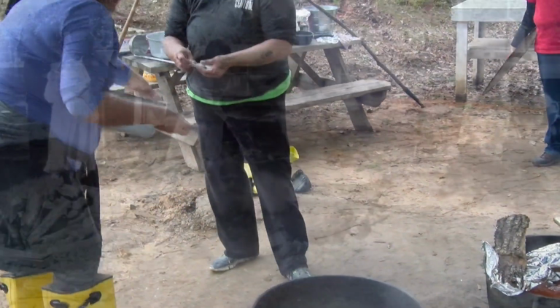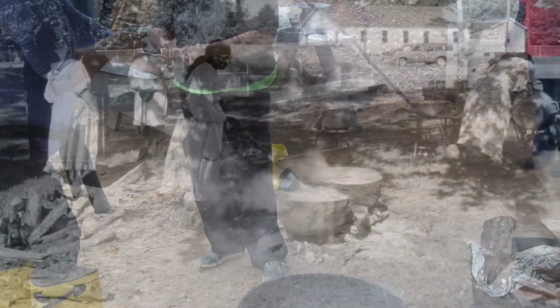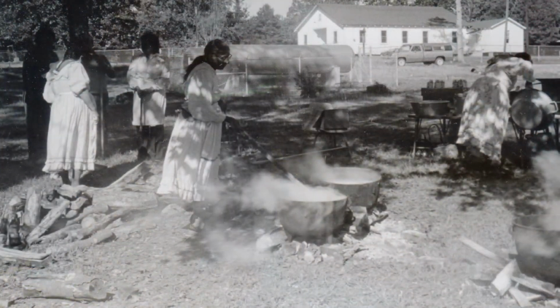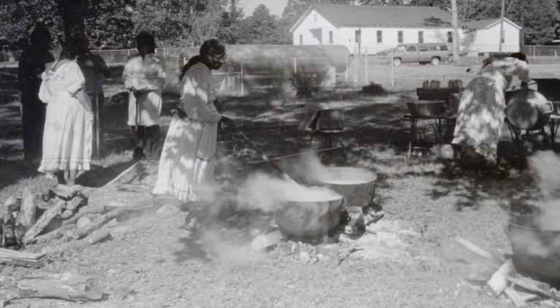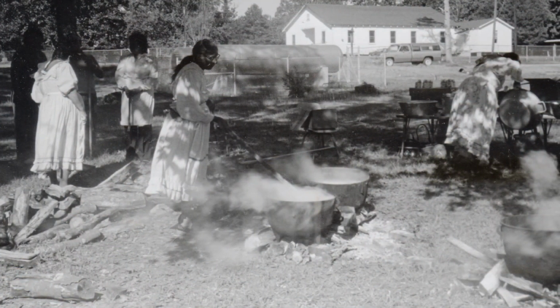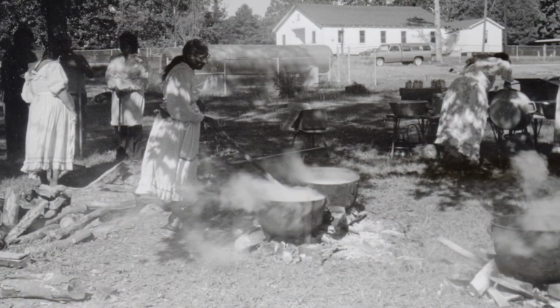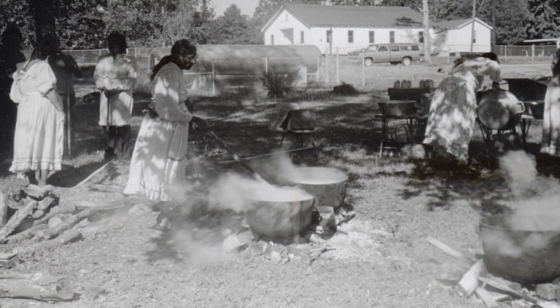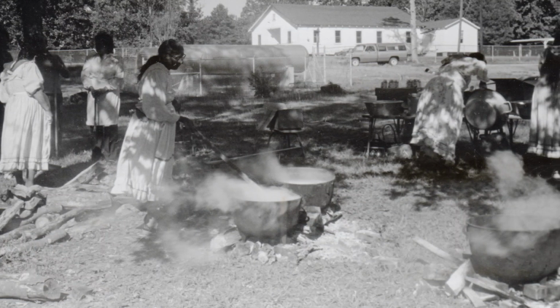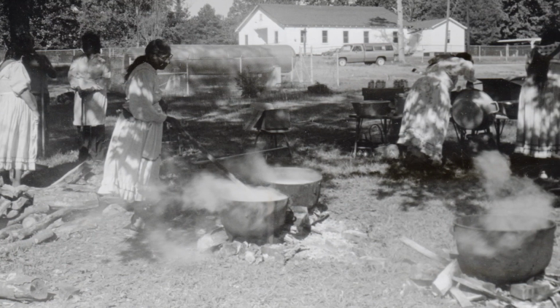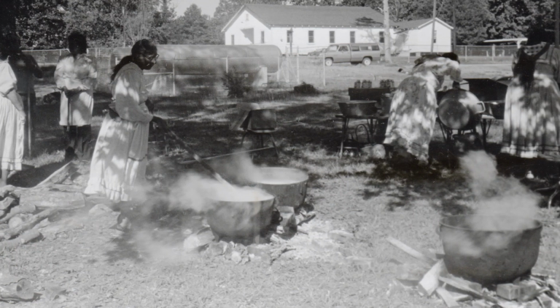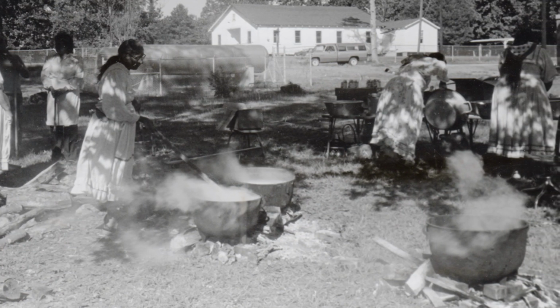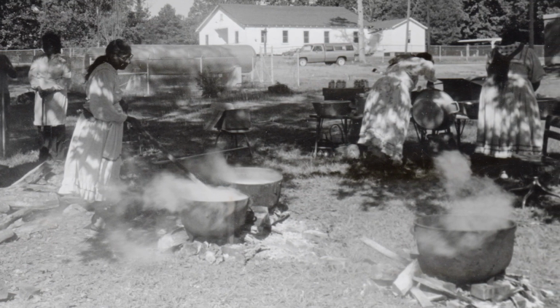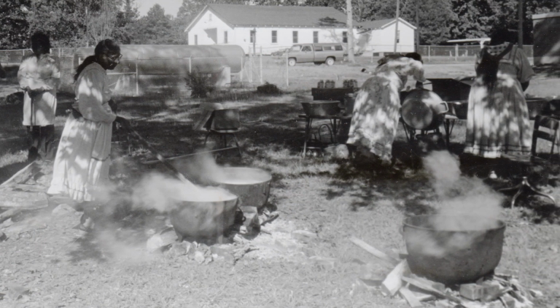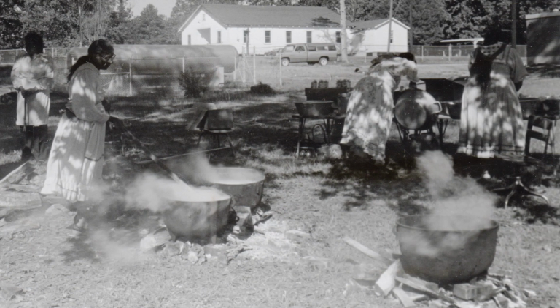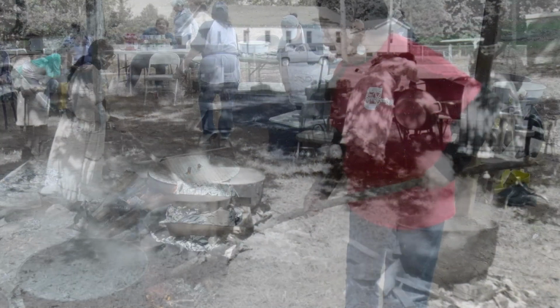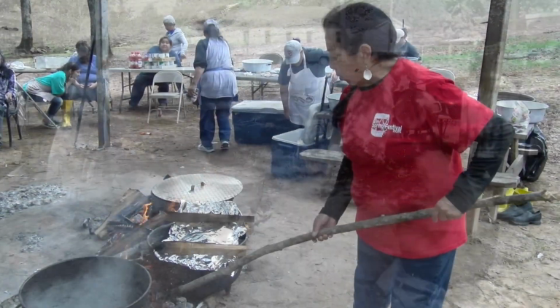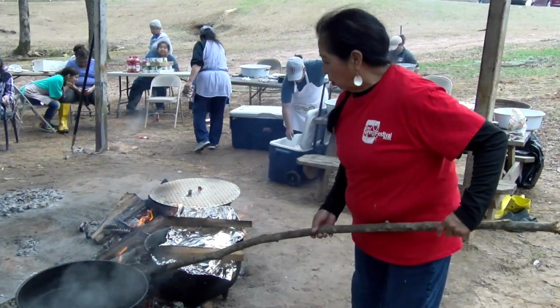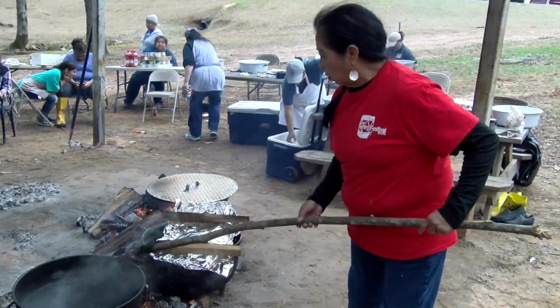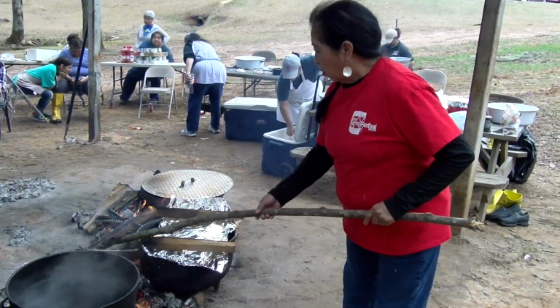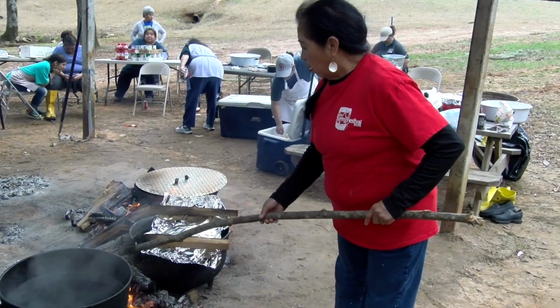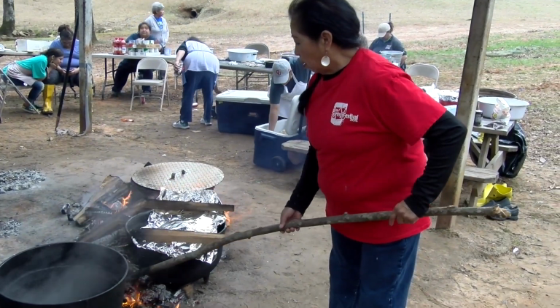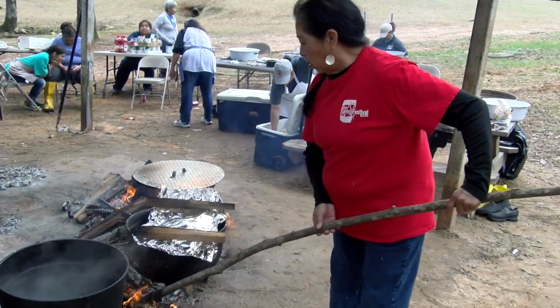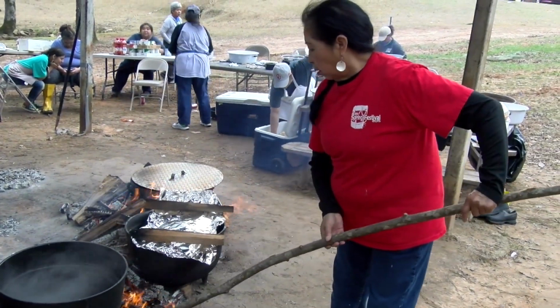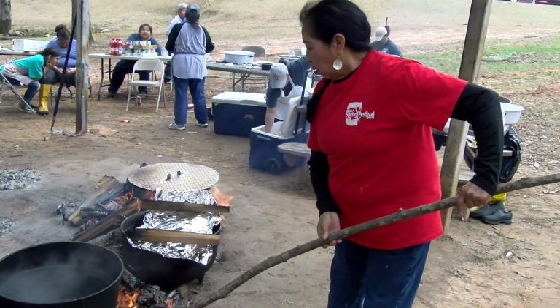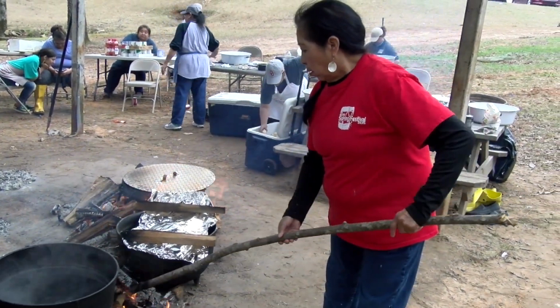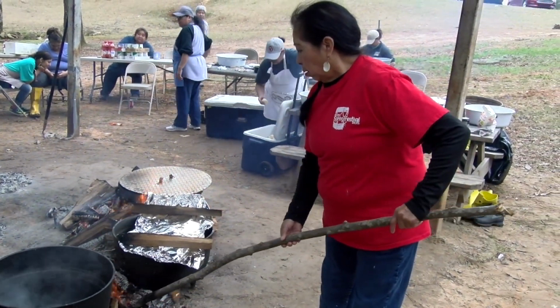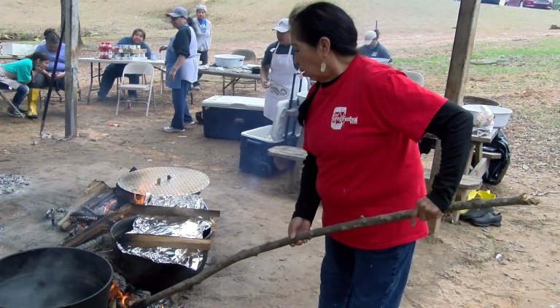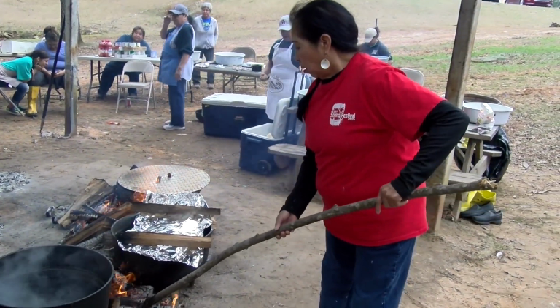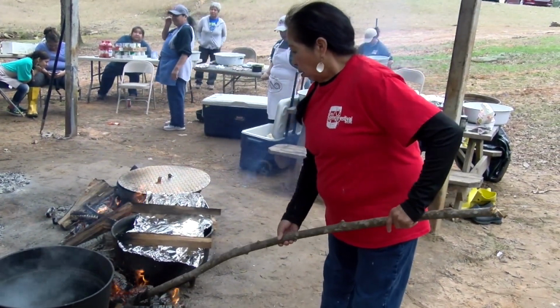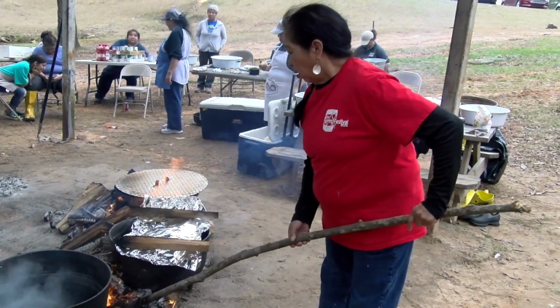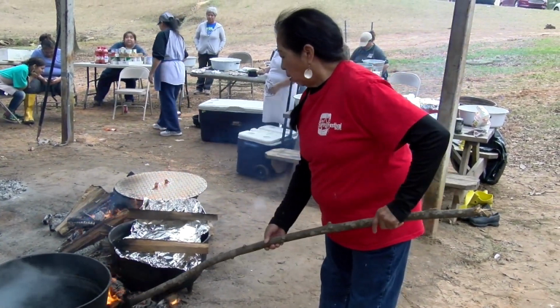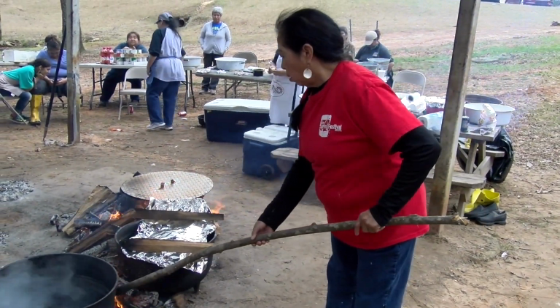Cooking outside over an open fire gives the food a unique taste that many people love. The people cooking must know how to manage the flames and the coals to ensure that the food is not under or overcooked.